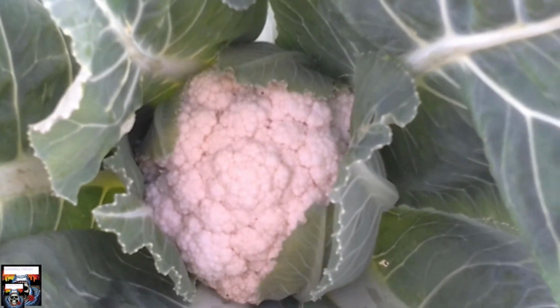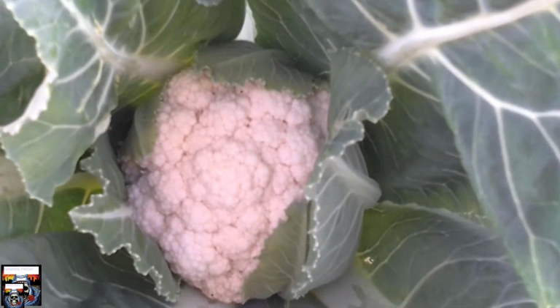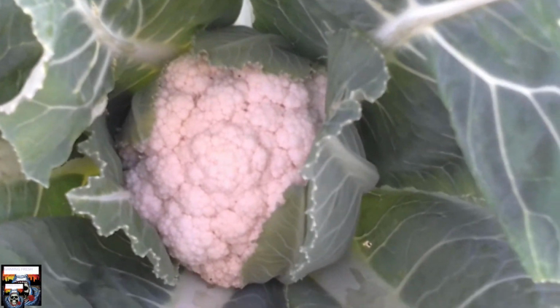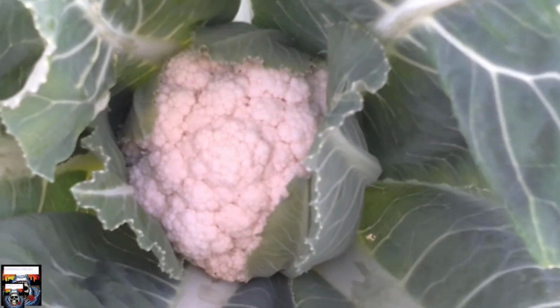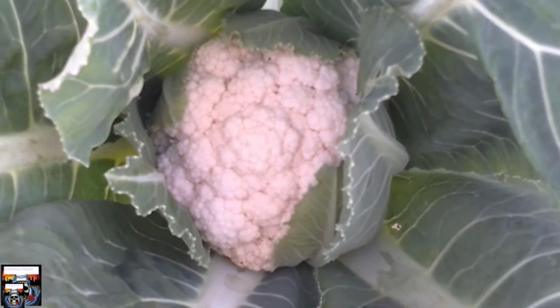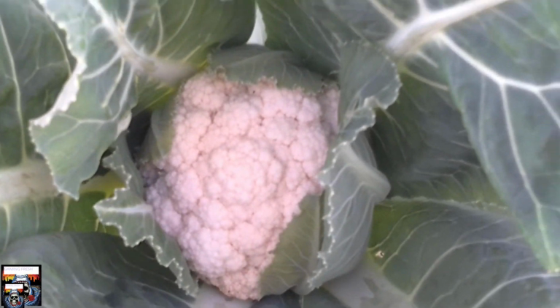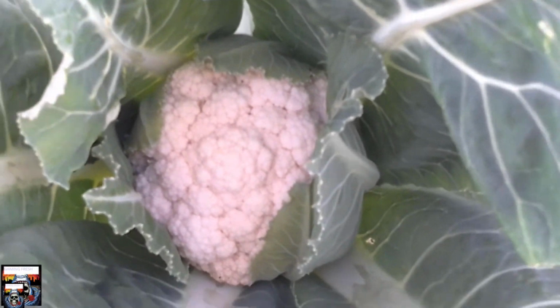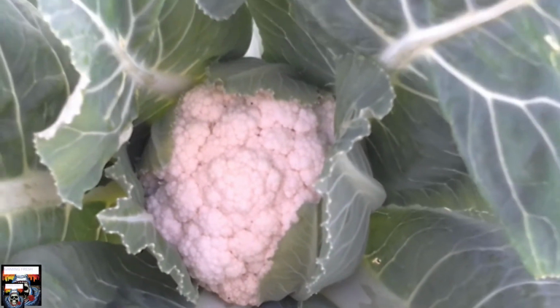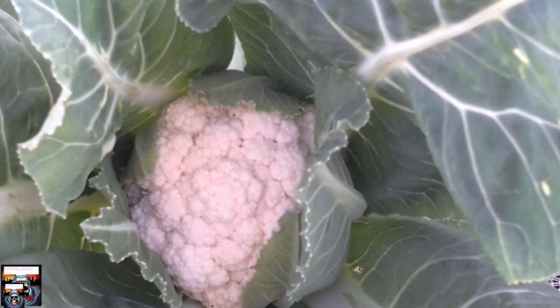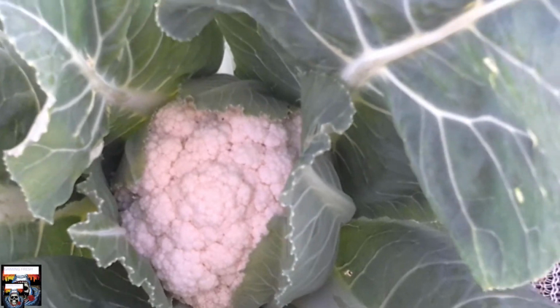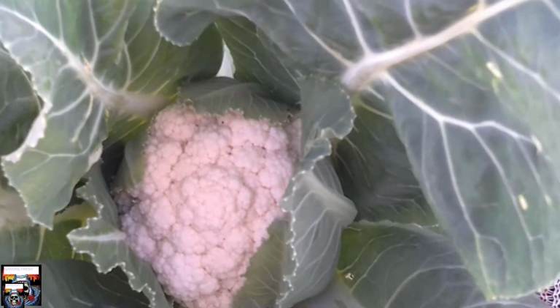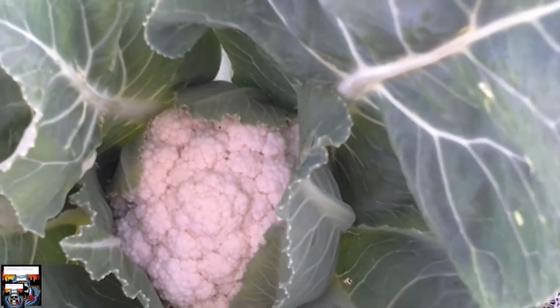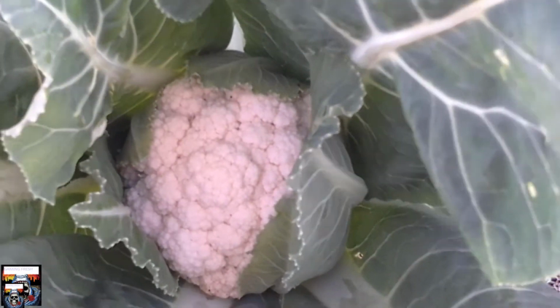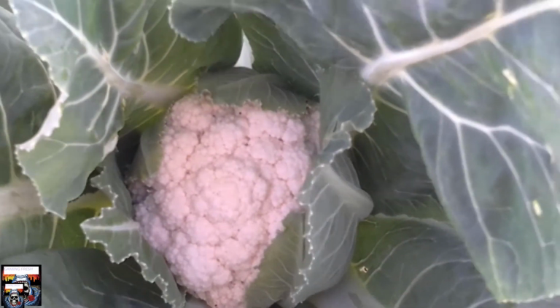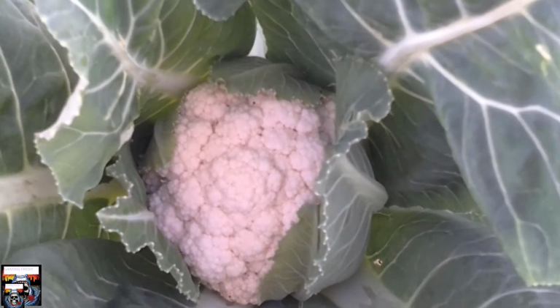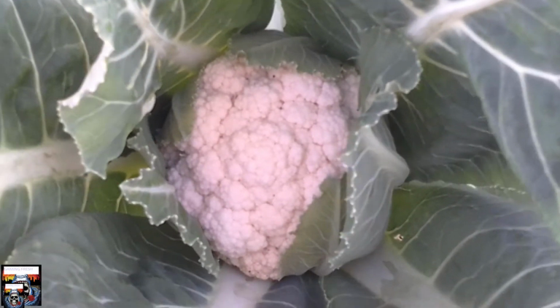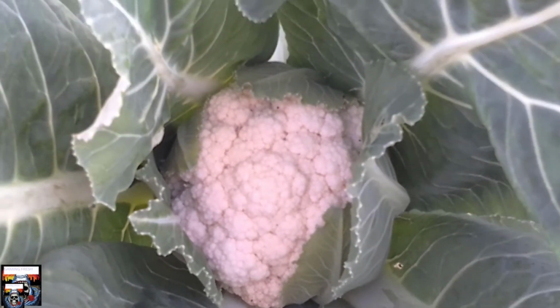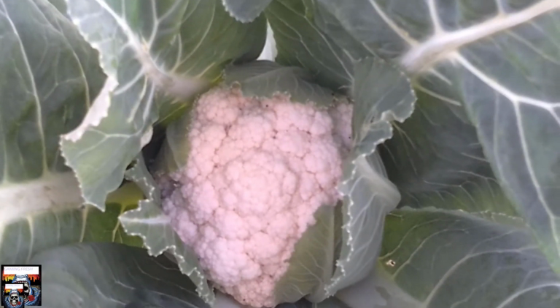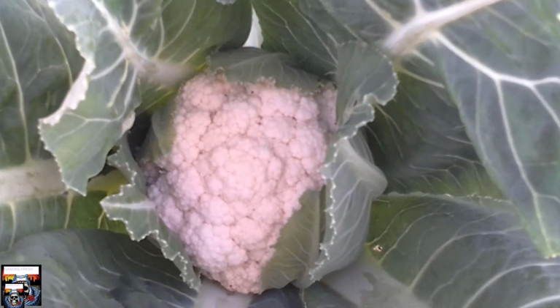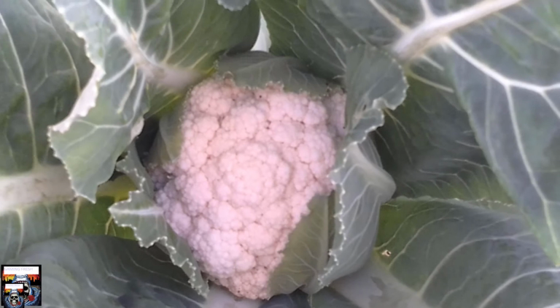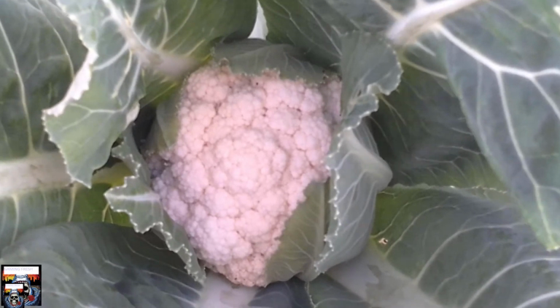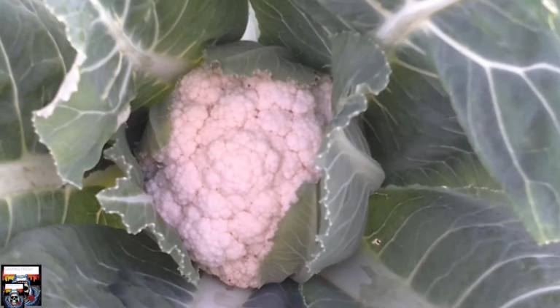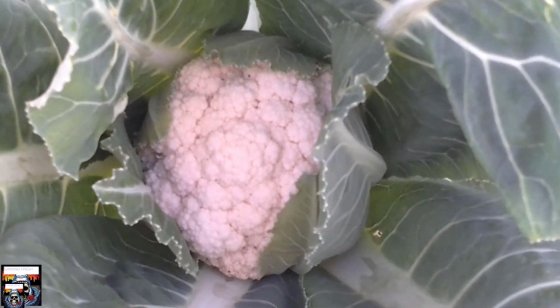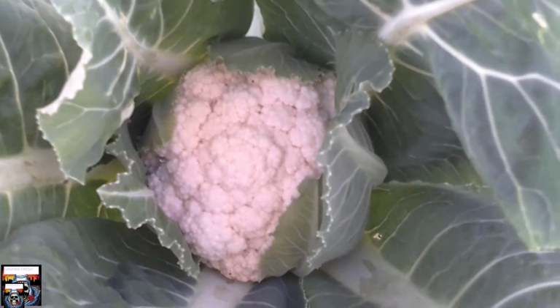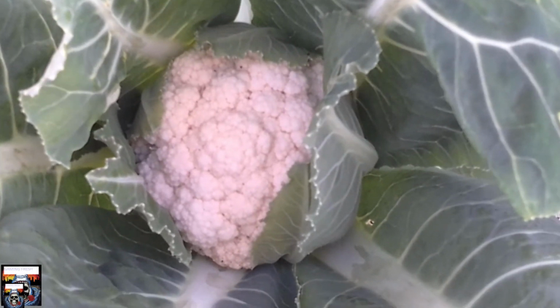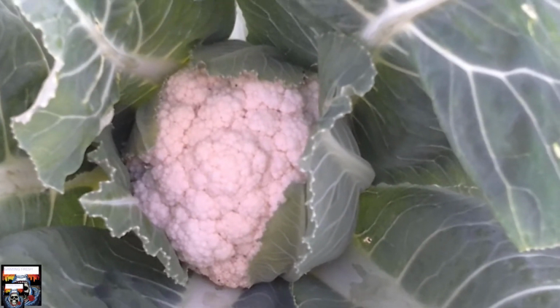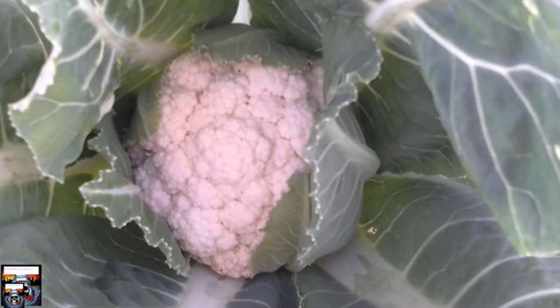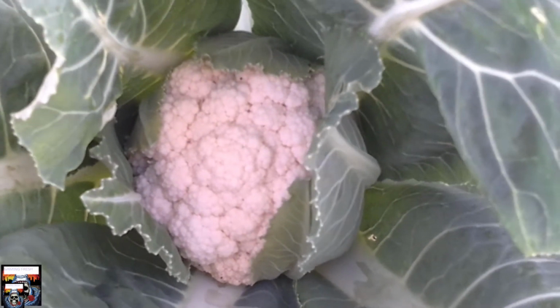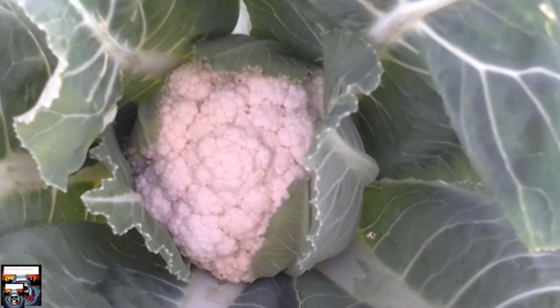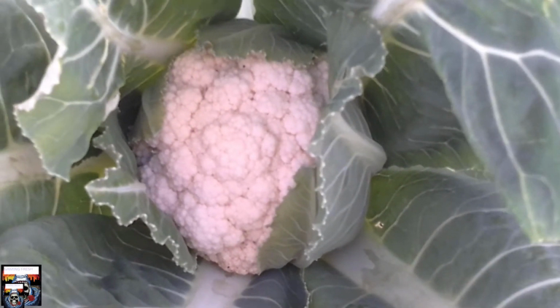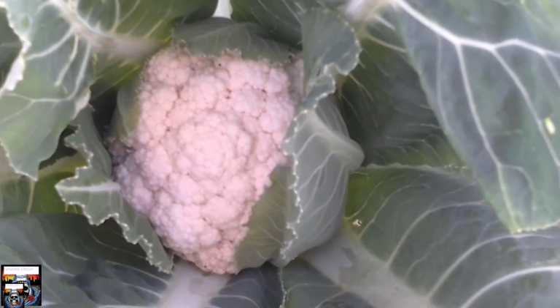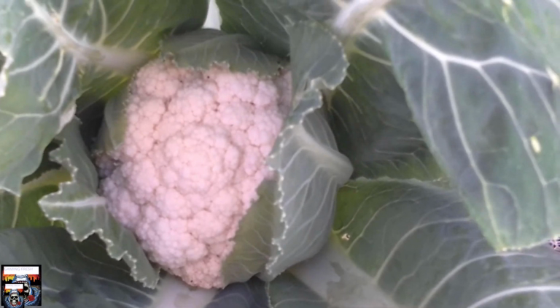Okay folks, I'll leave it at that. We'll catch you in a week's time to see how much more growth we've gotten on this cauliflower. Have a nice day and I'll see you next week. Bye.